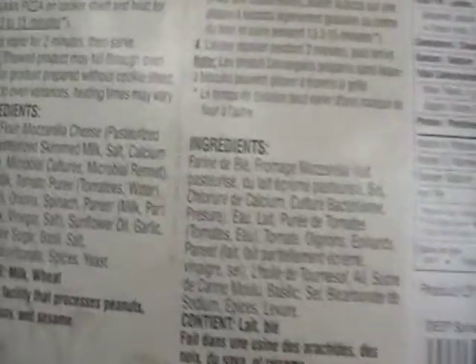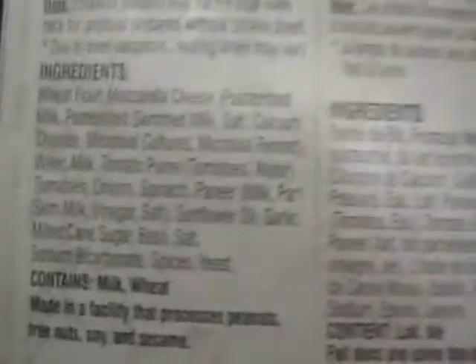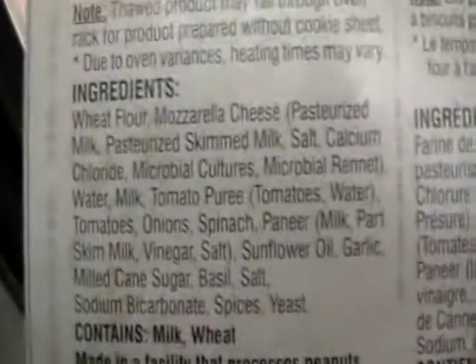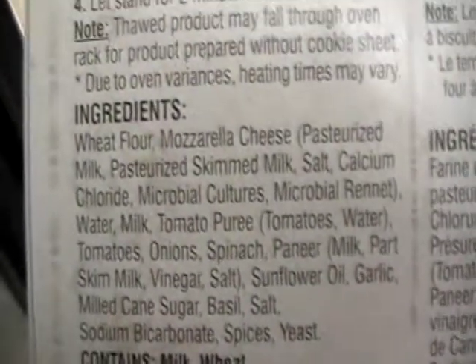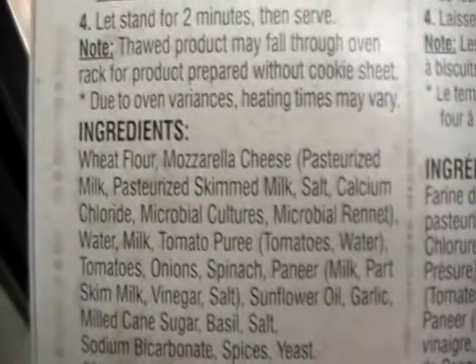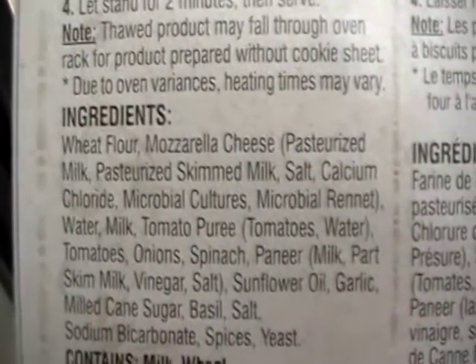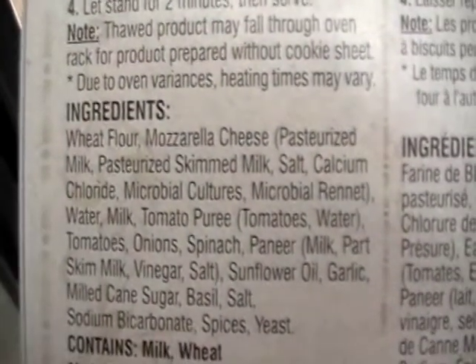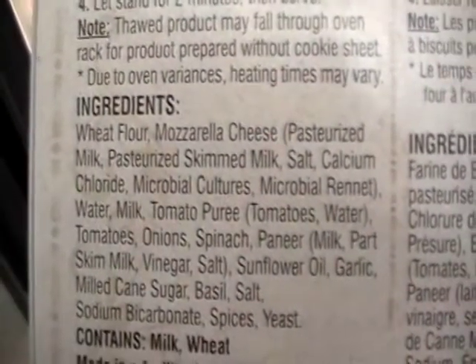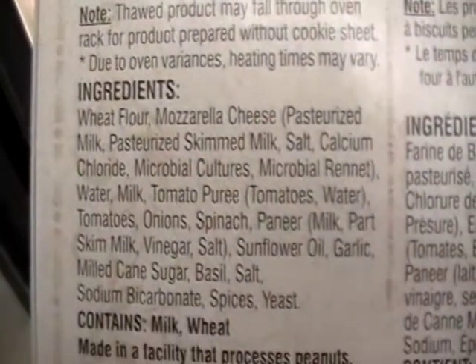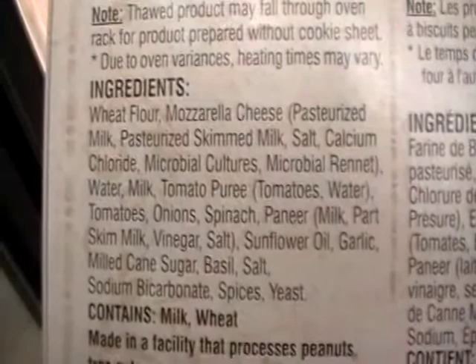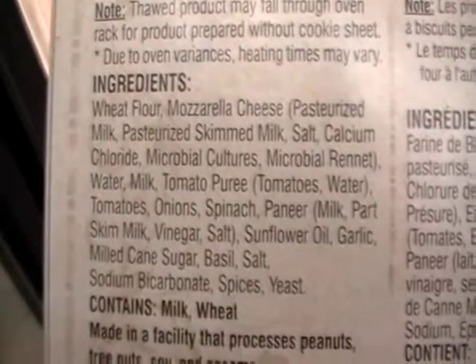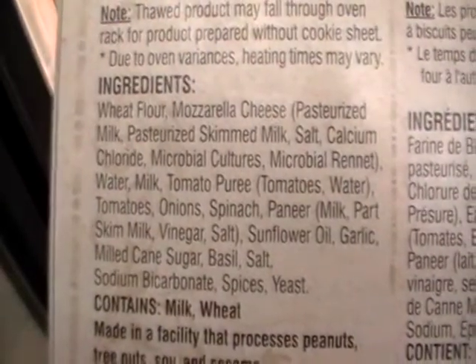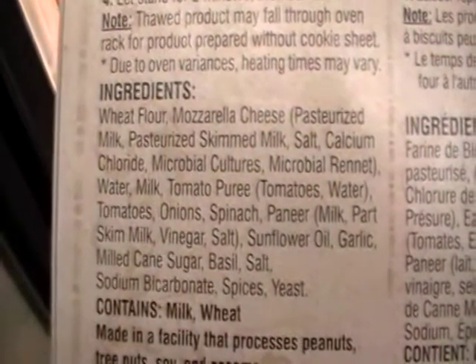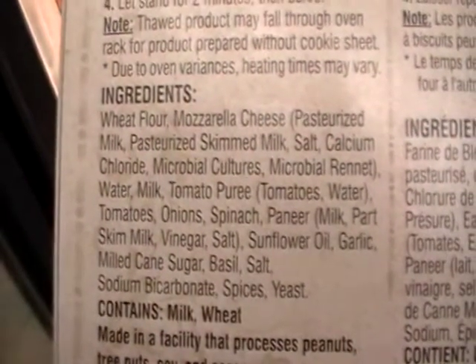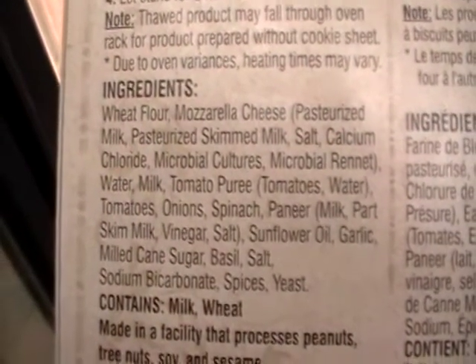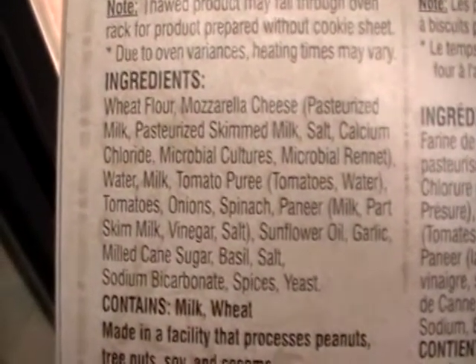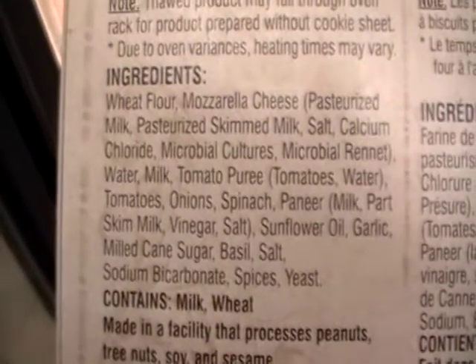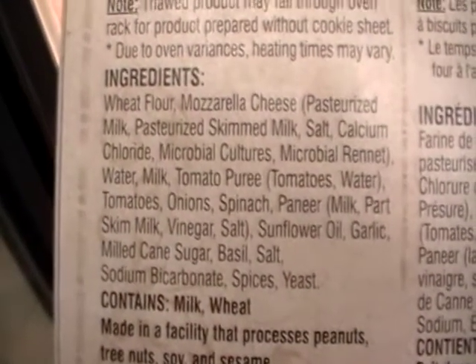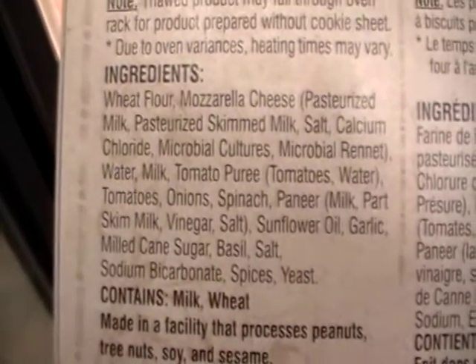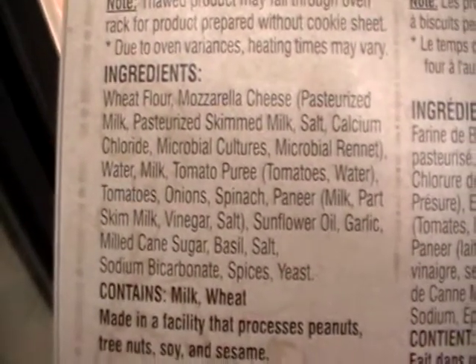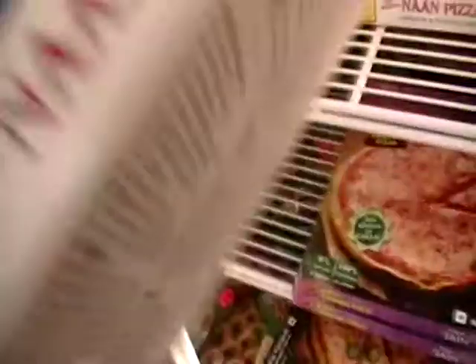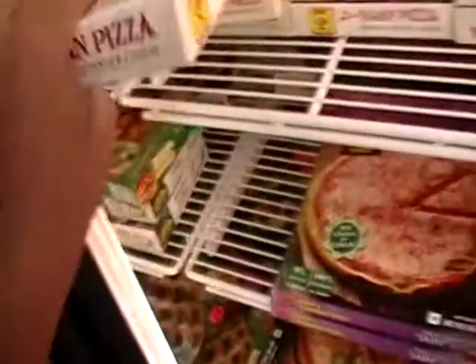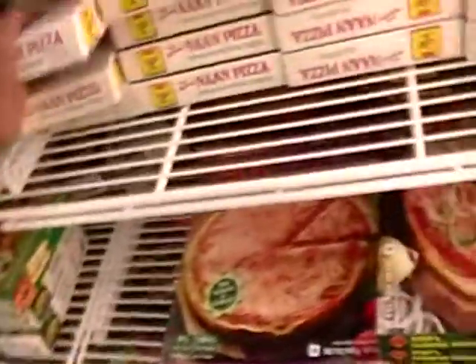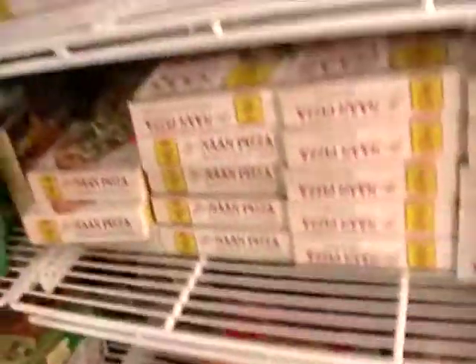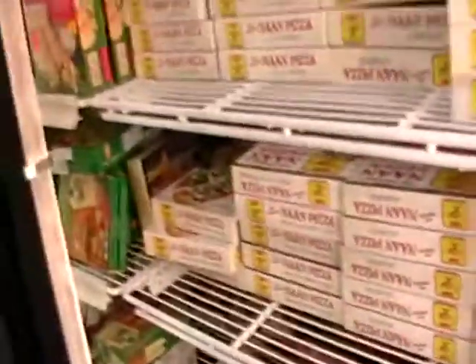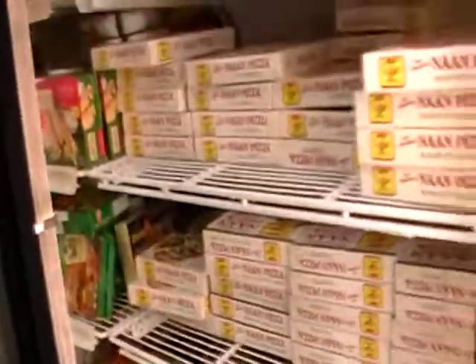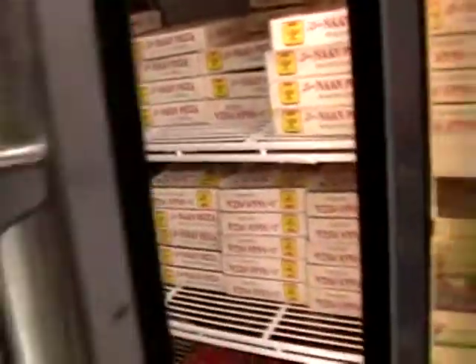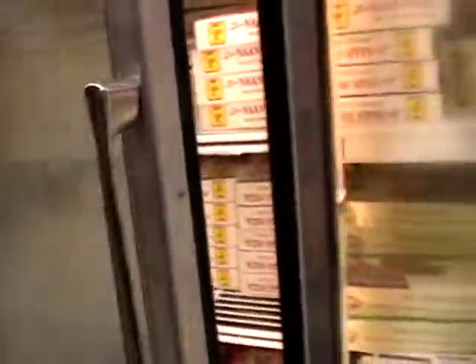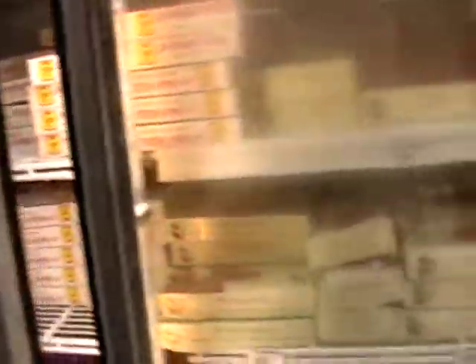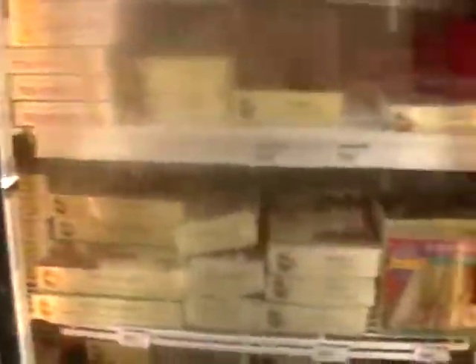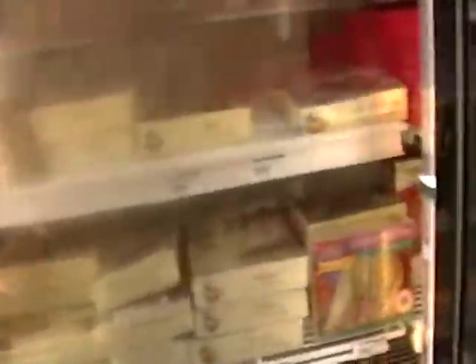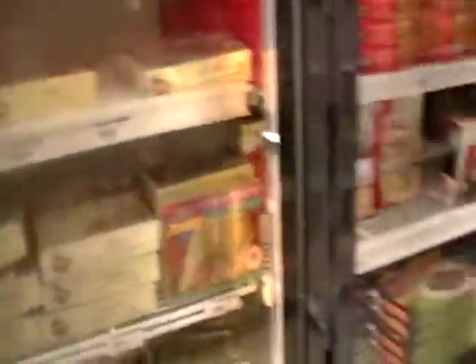Here we go. Wheat, mozzarella cheese. There you go. I'm not going to keep this open for too long — we got a good shot of it. We could pause it if need be if you really want to look at all of the ingredients.